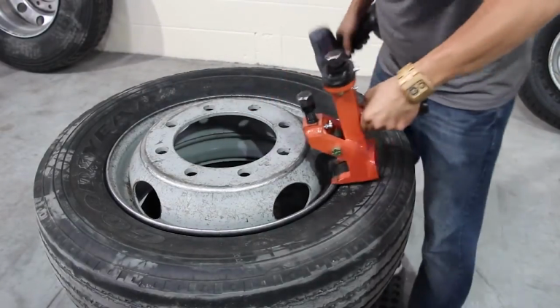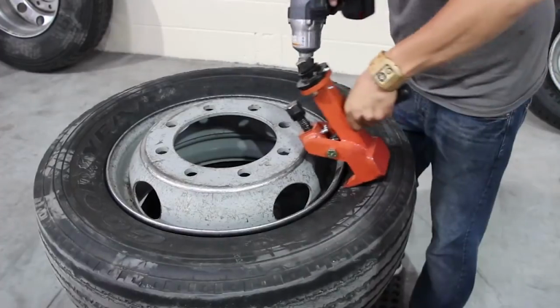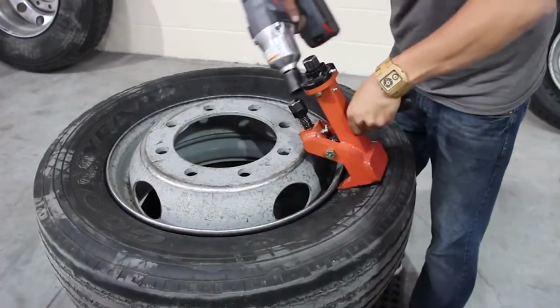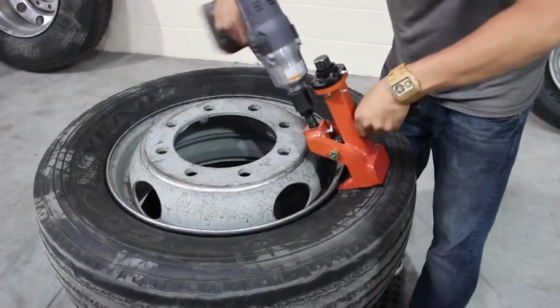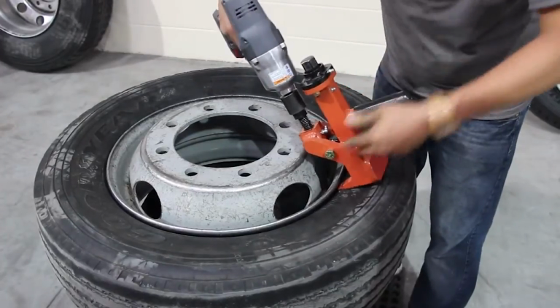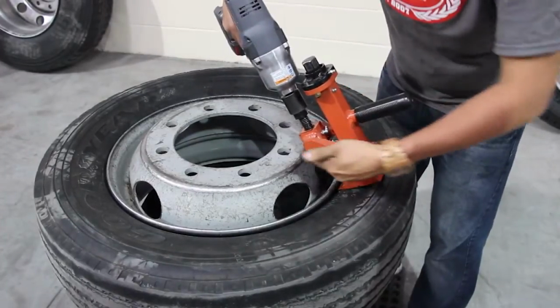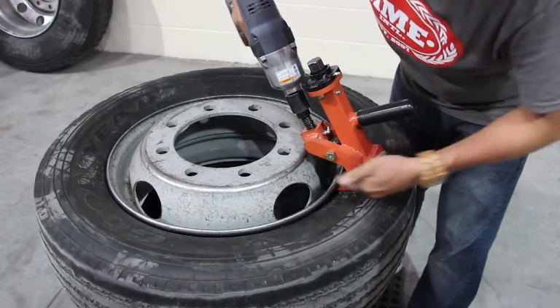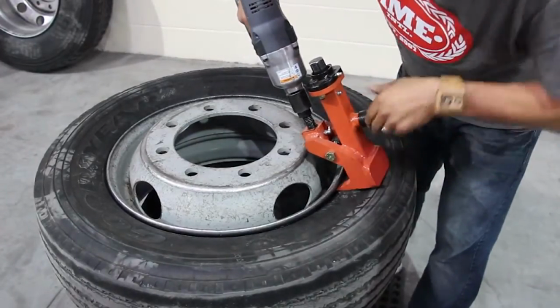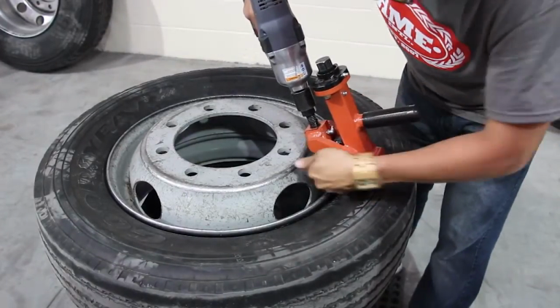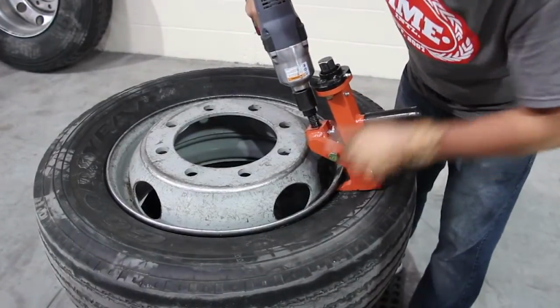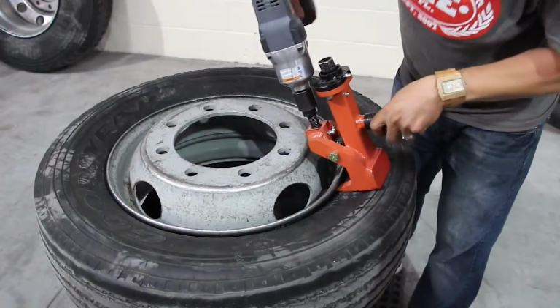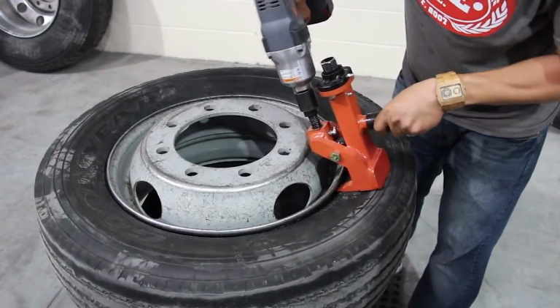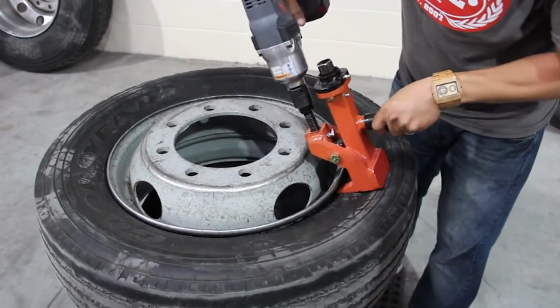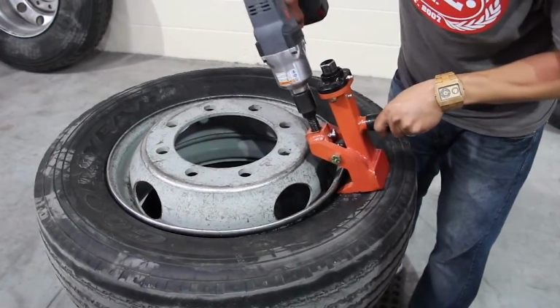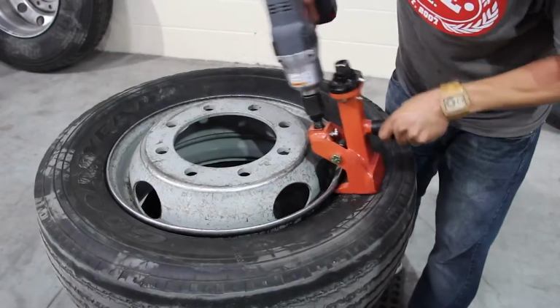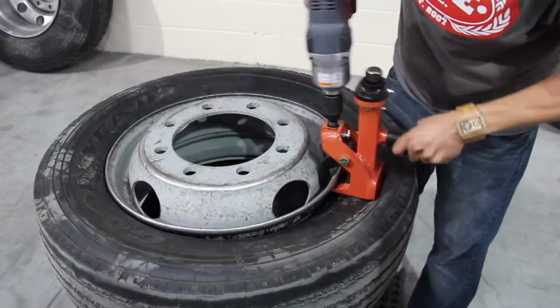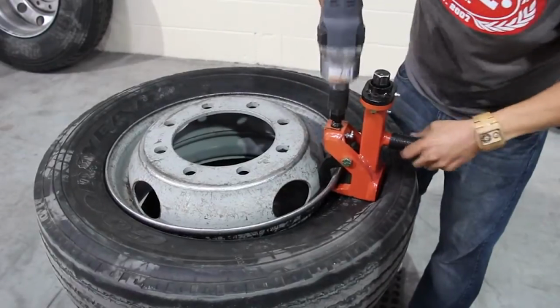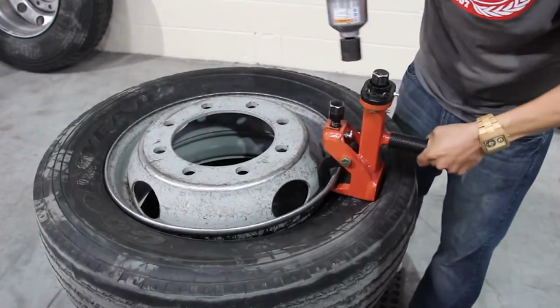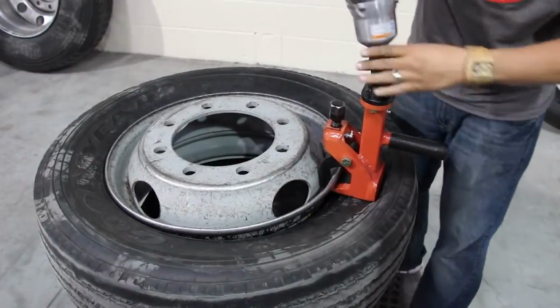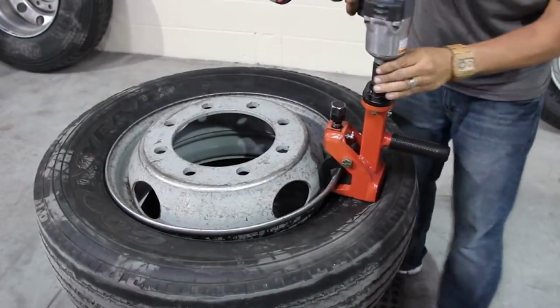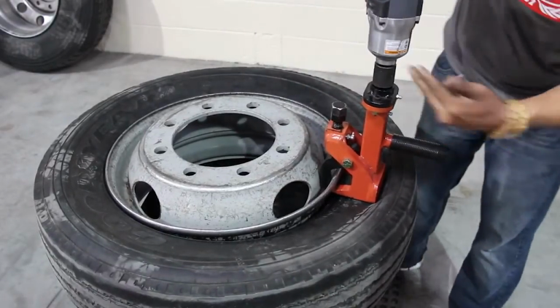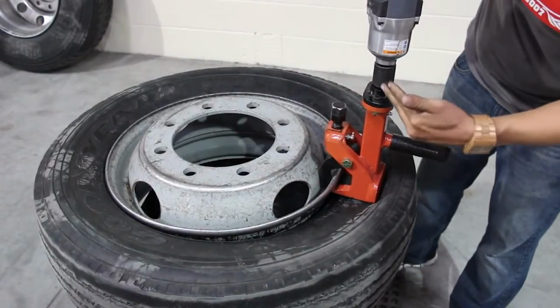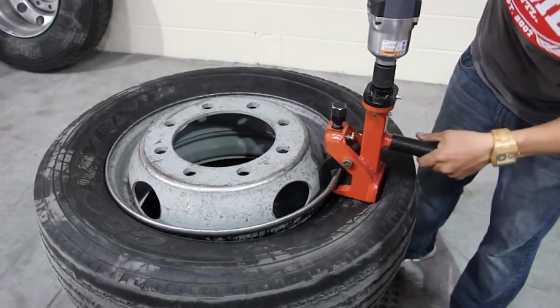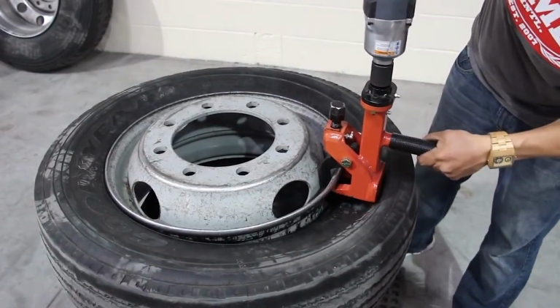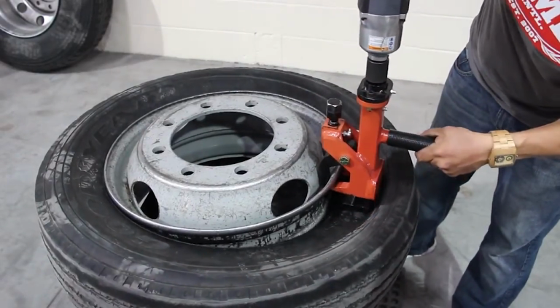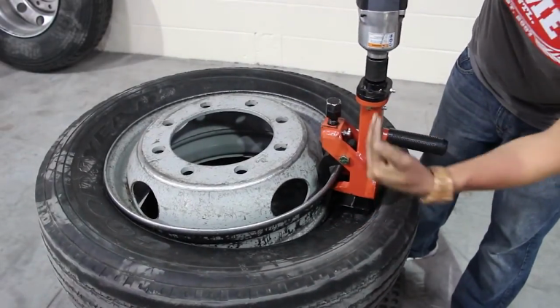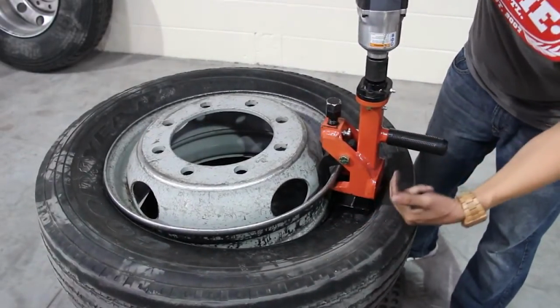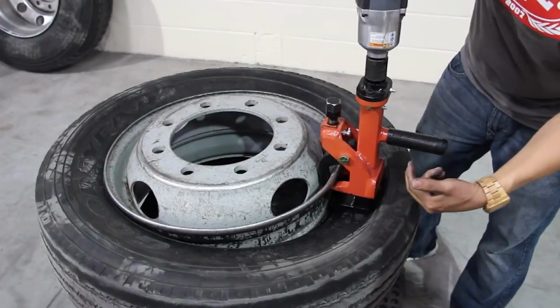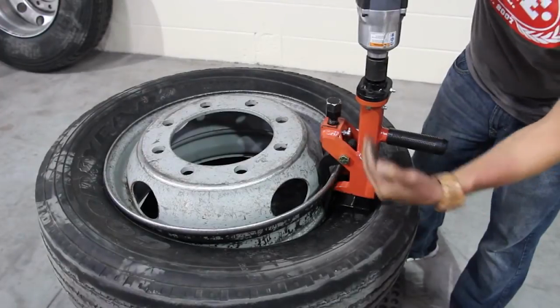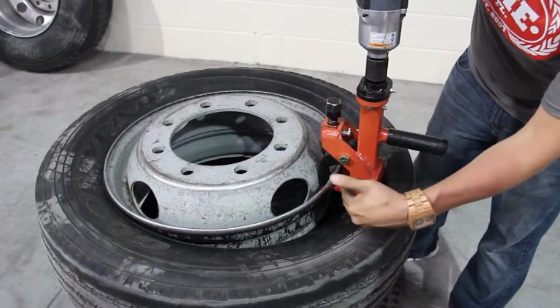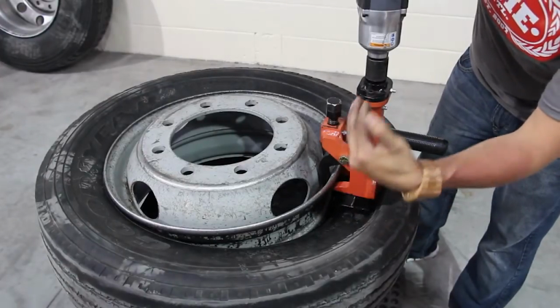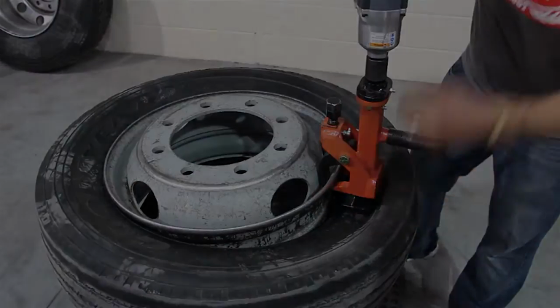First step, use this drive bolt — it engages the hook and pulls it underneath. Second step, go to this one. Push down; that engages the bead and pushes it off.